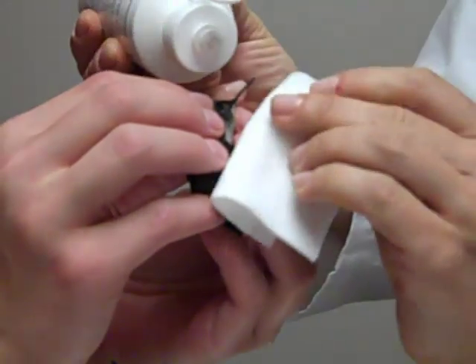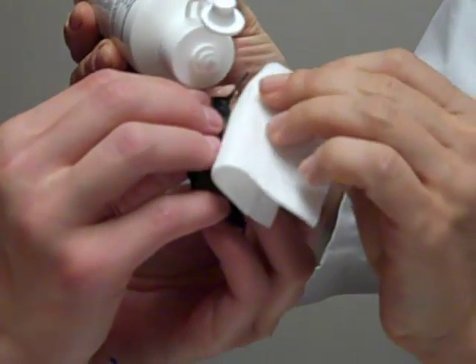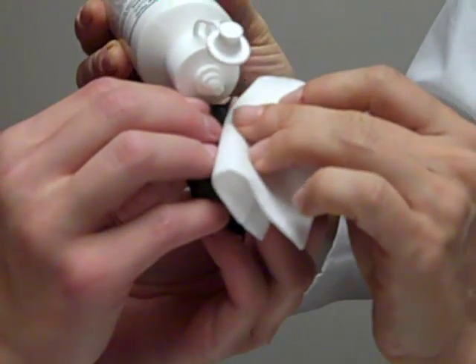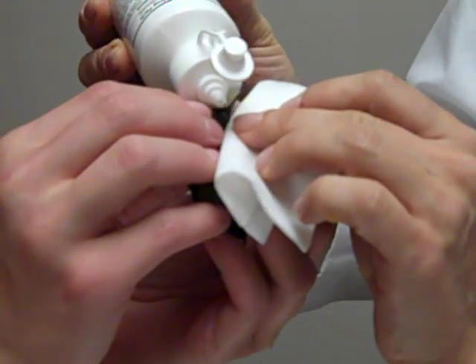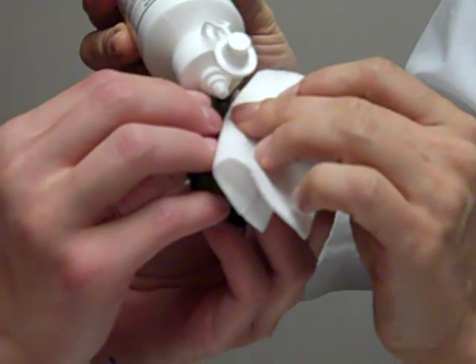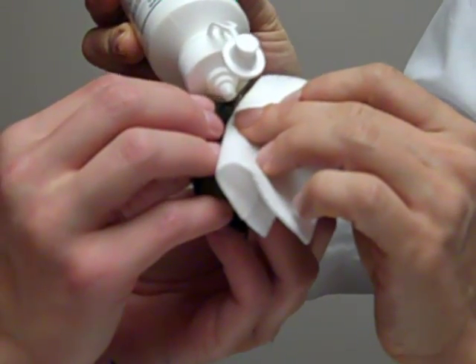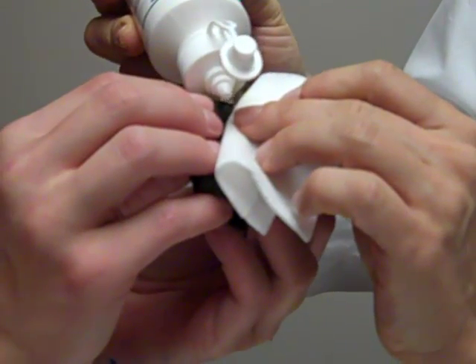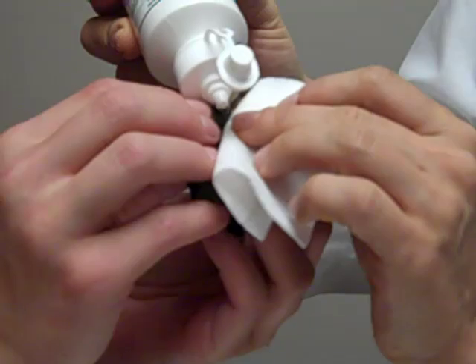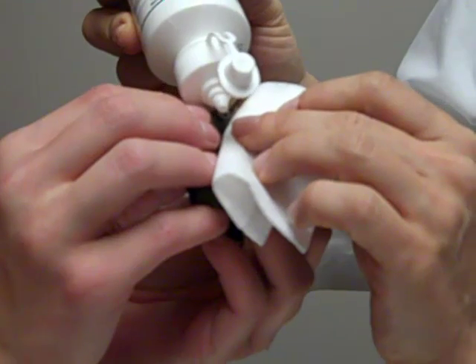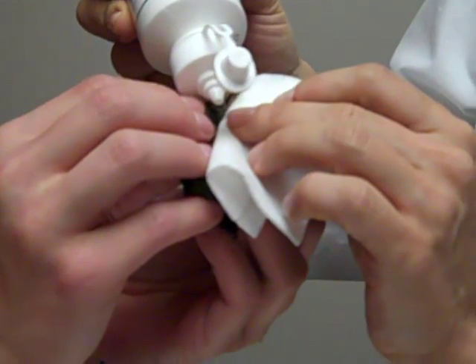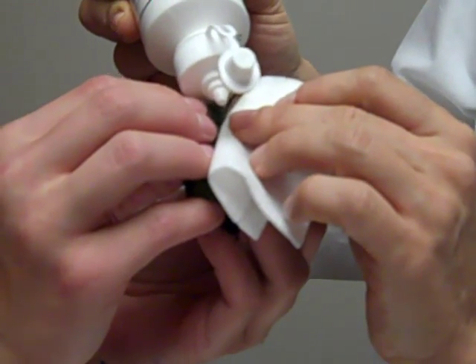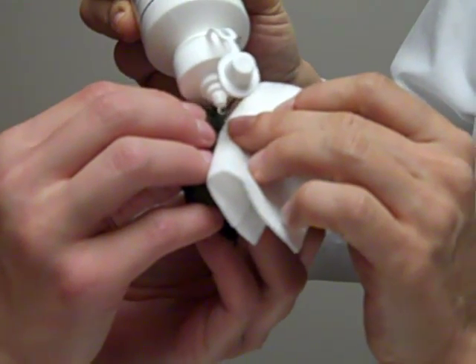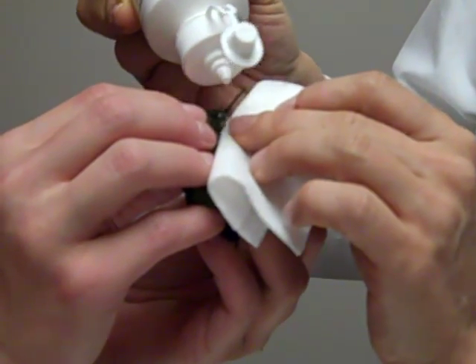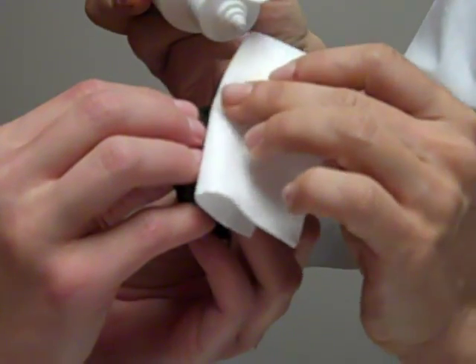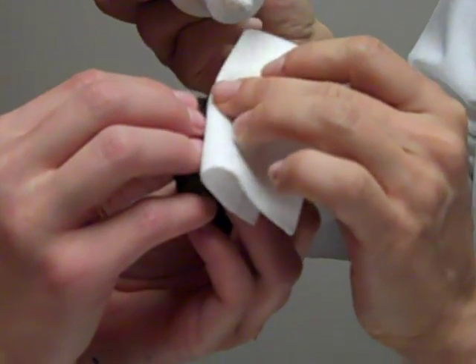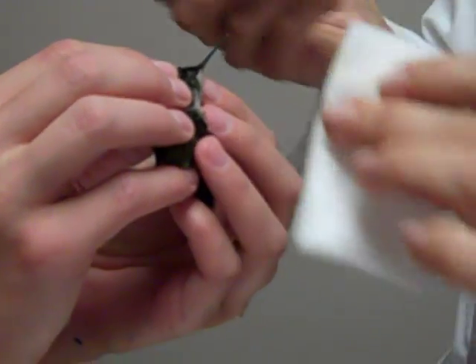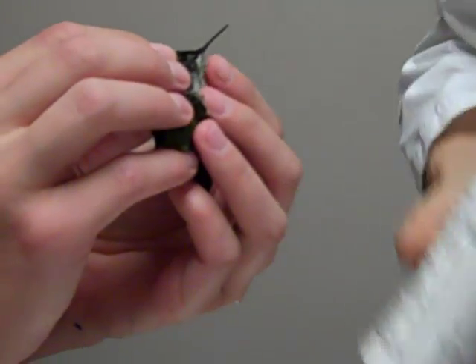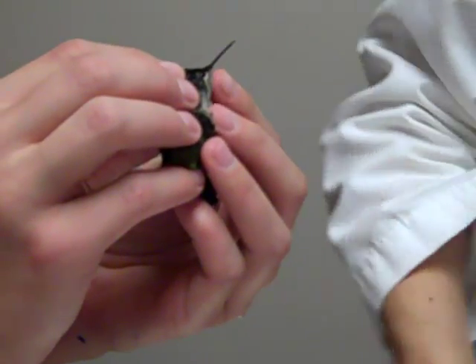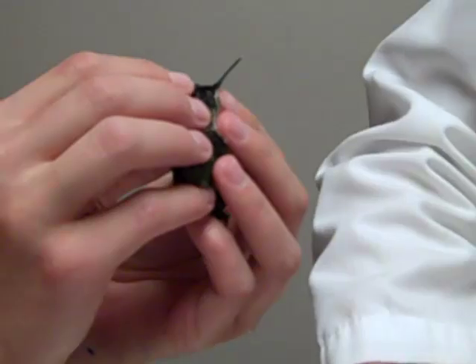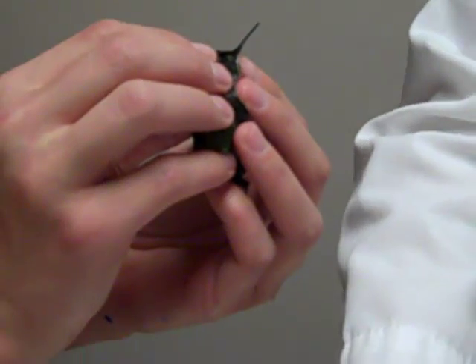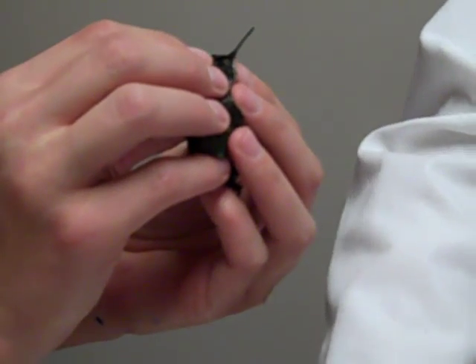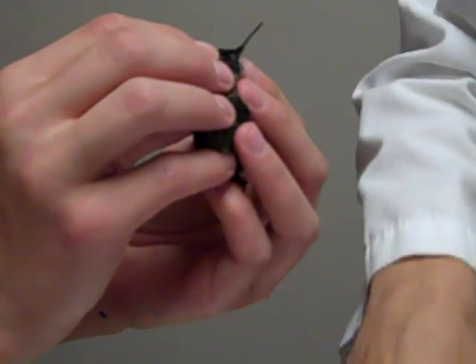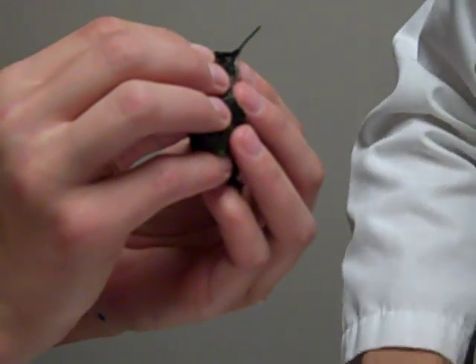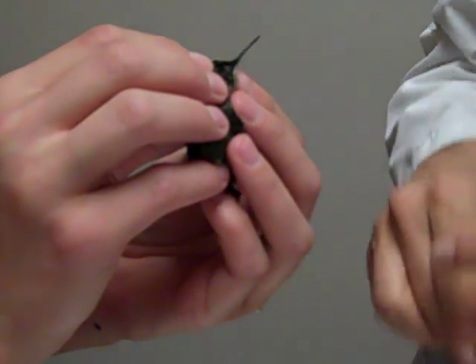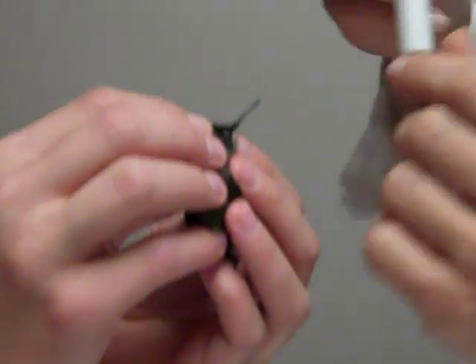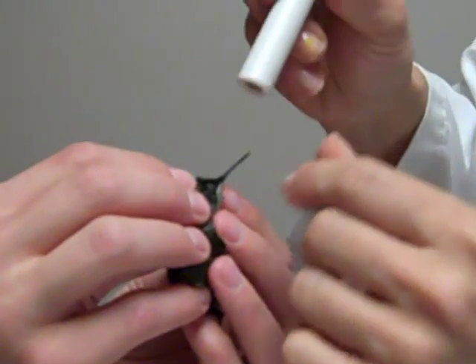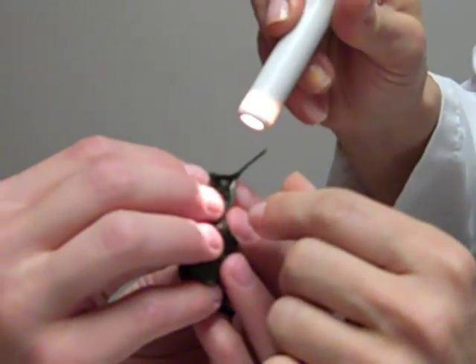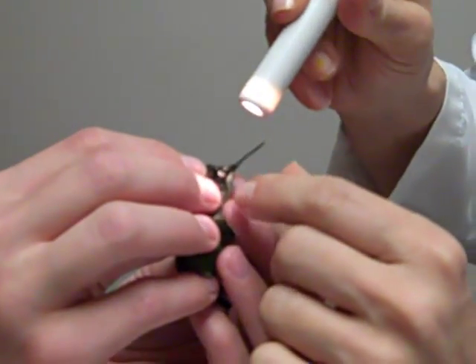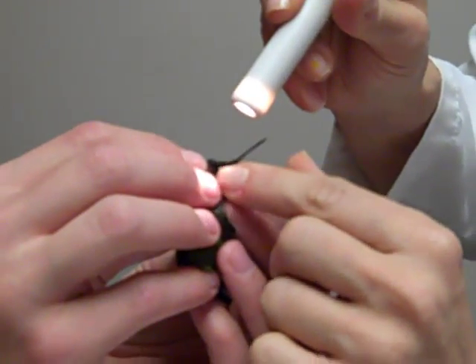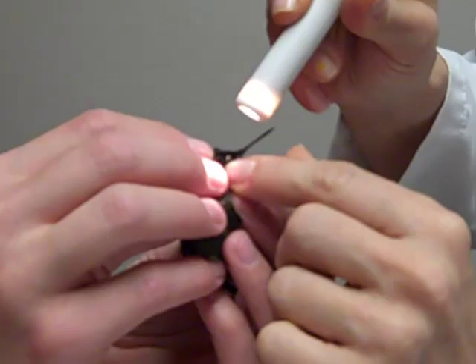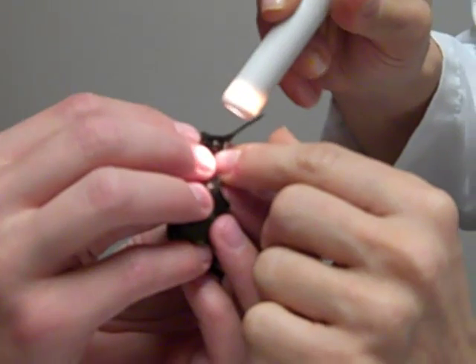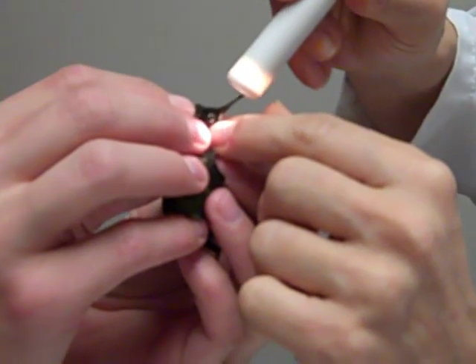We're just going to wash his eye out and see if we can detect any retention of the dye on his eye, which would suggest that he has a little ulcer that we would need to medicate. It's very hard to tell.